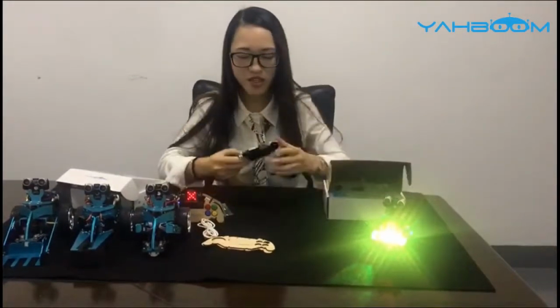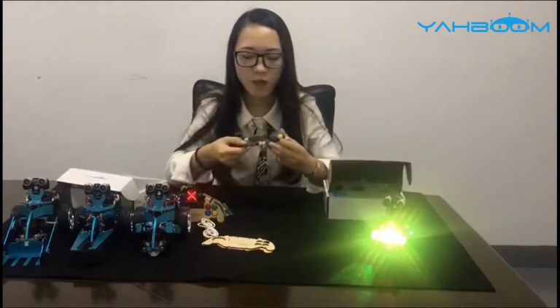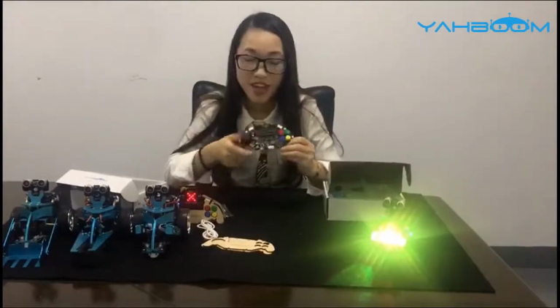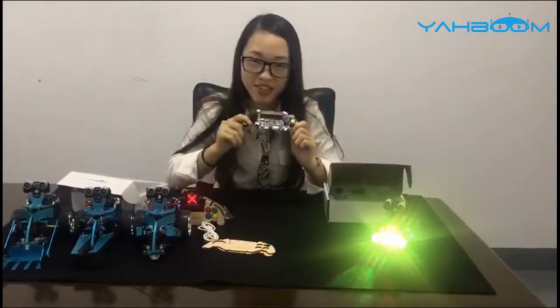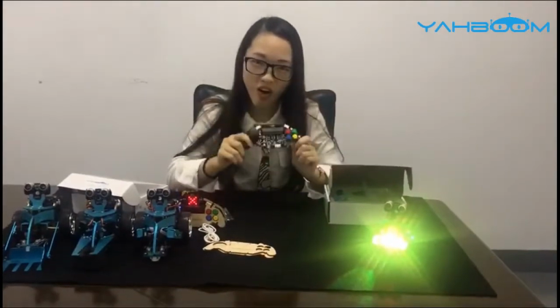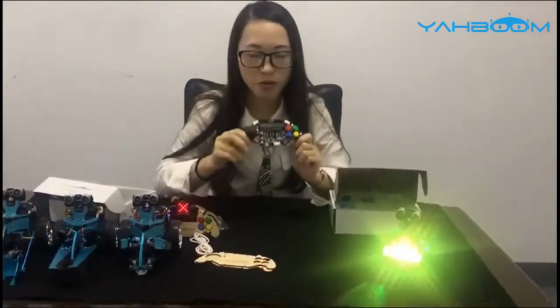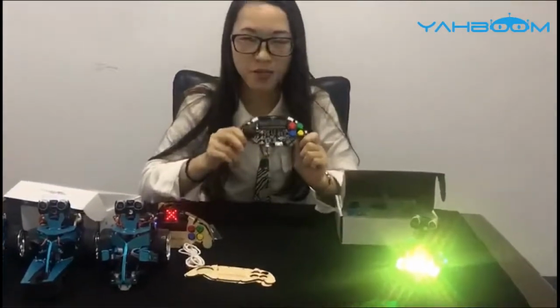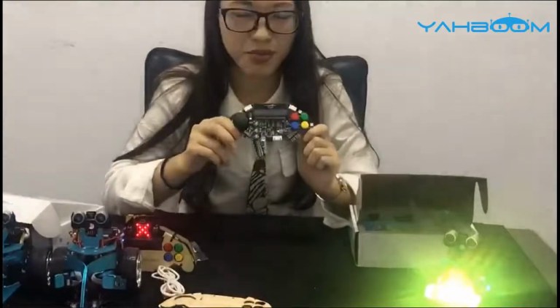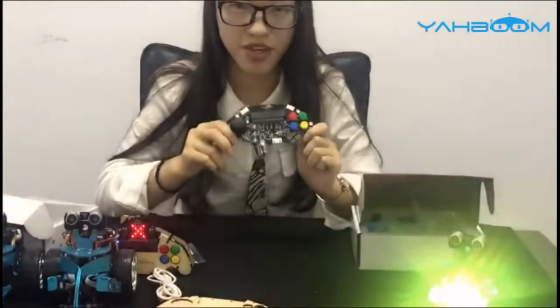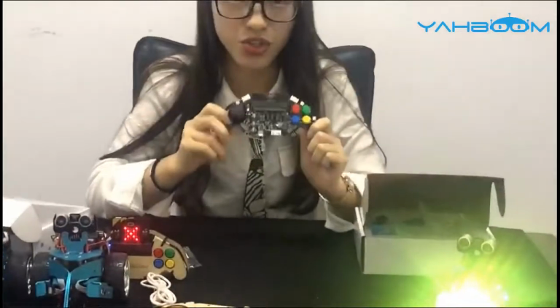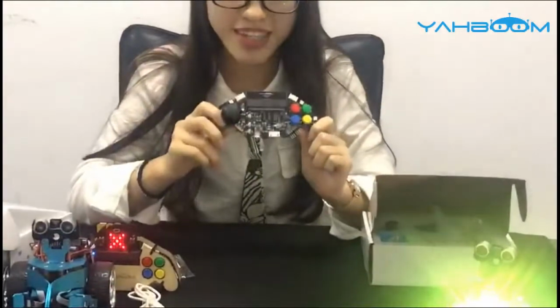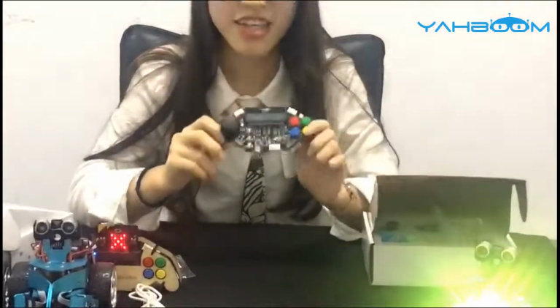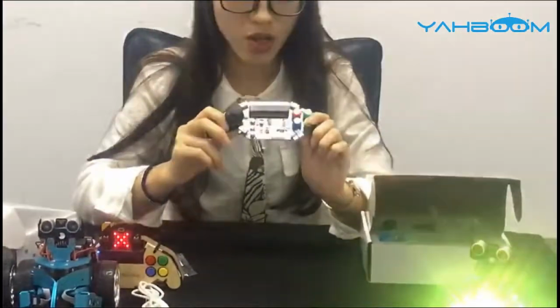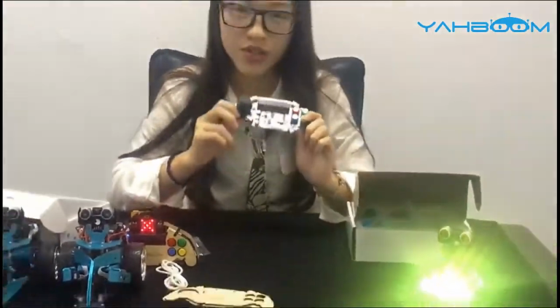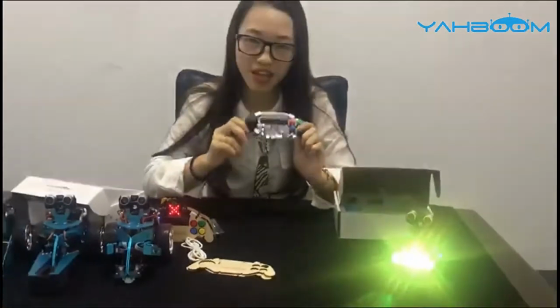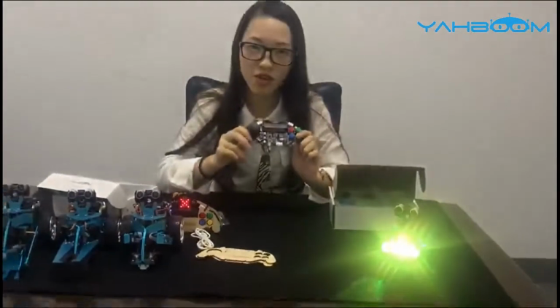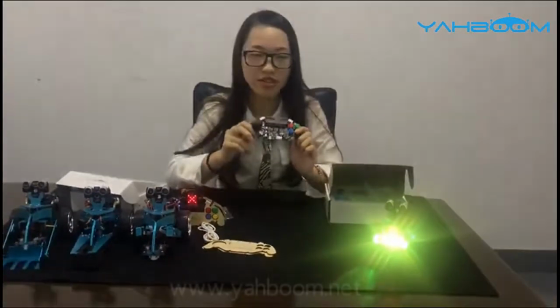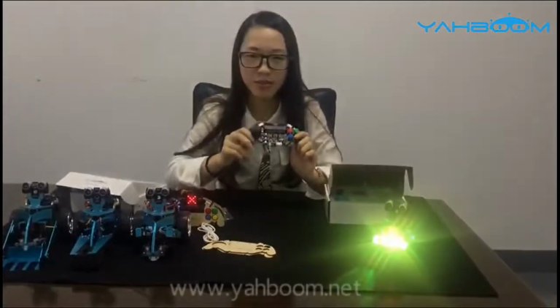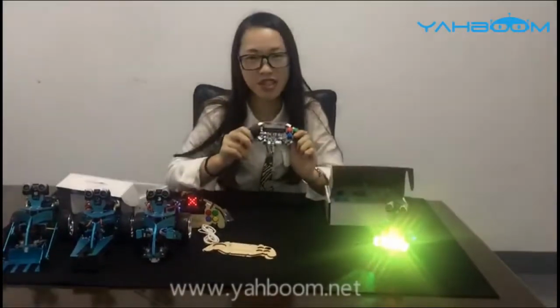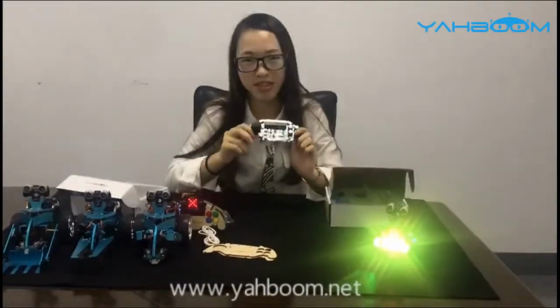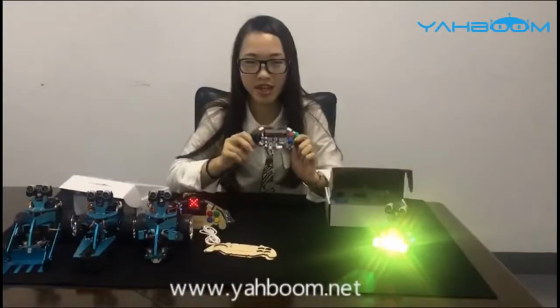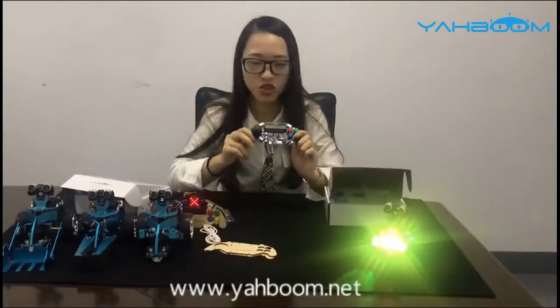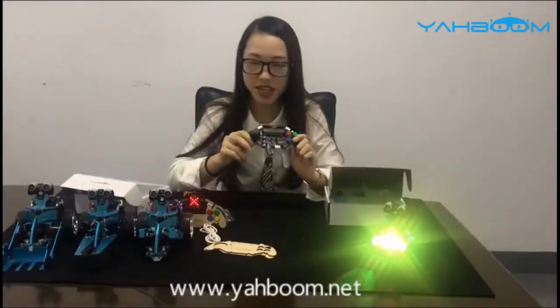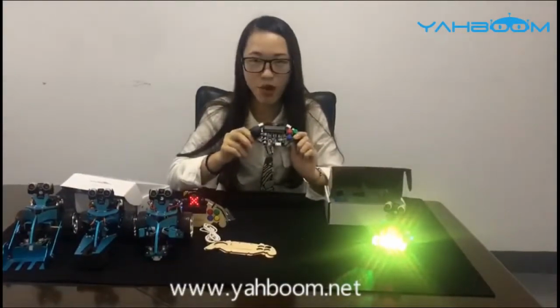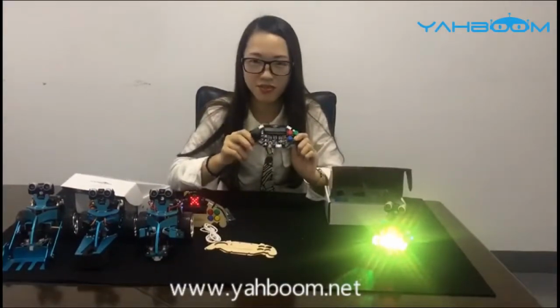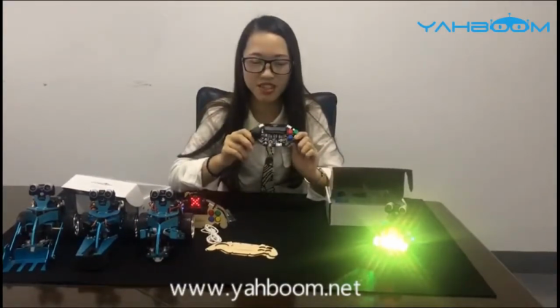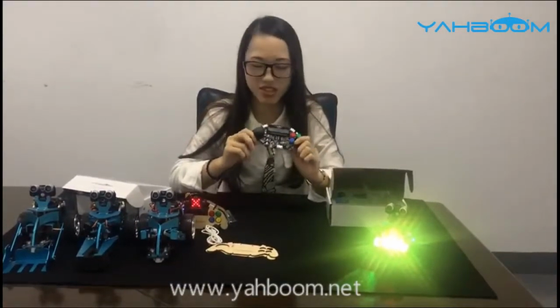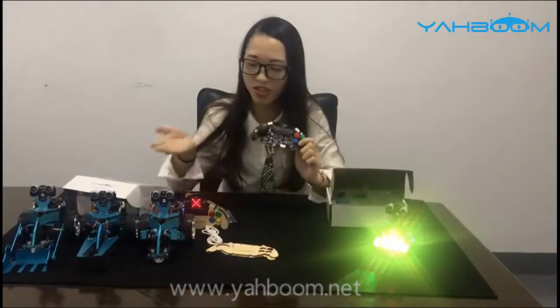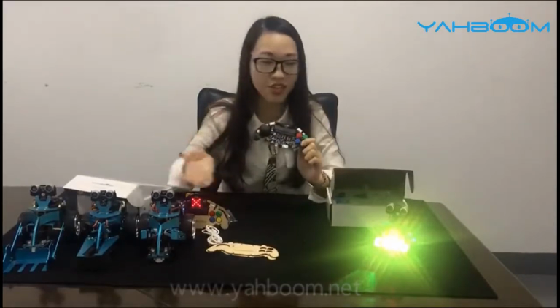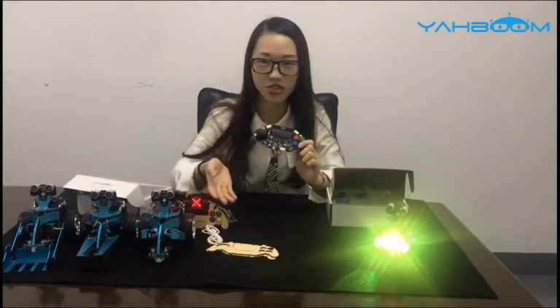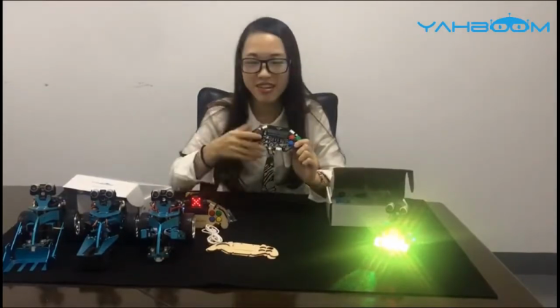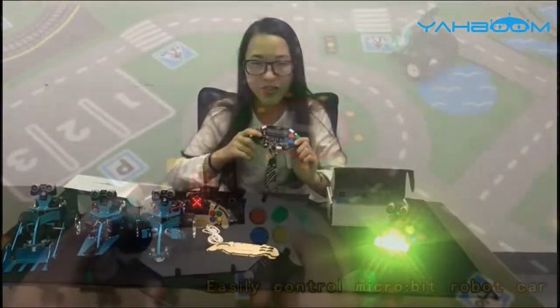So that's all about the Micro:bit gamepad. Do you like it? Head on over to www.yabong.net to pick up one. That's all for today's introduction. Thank you.